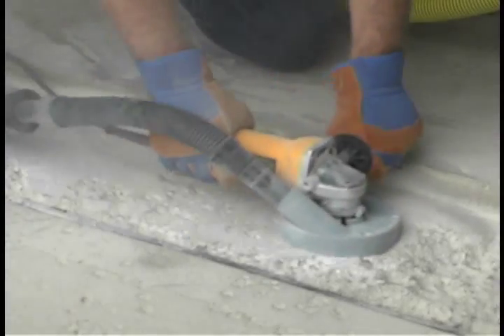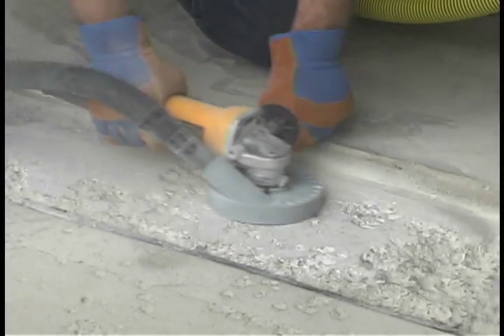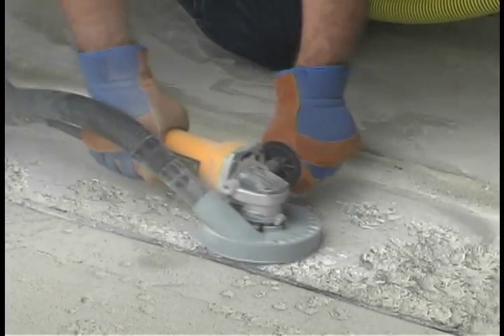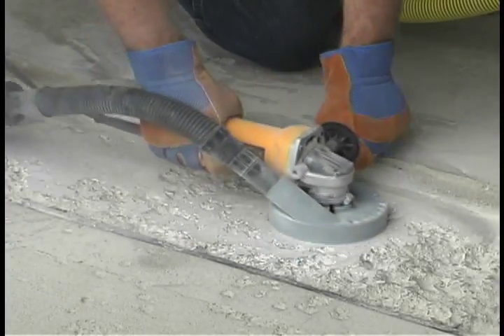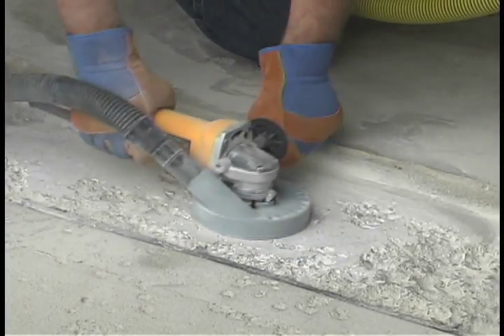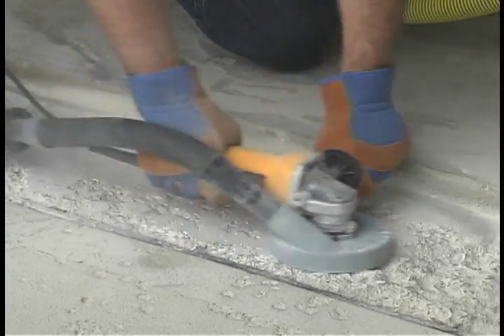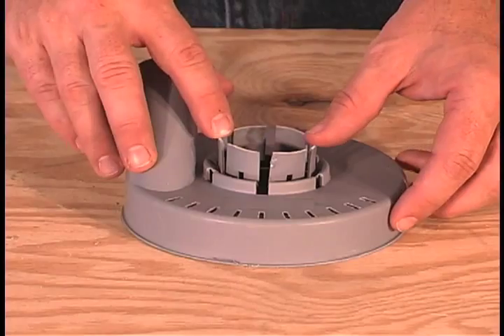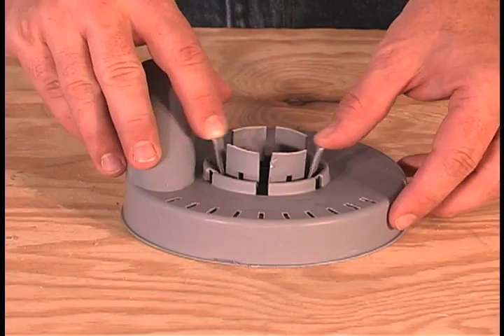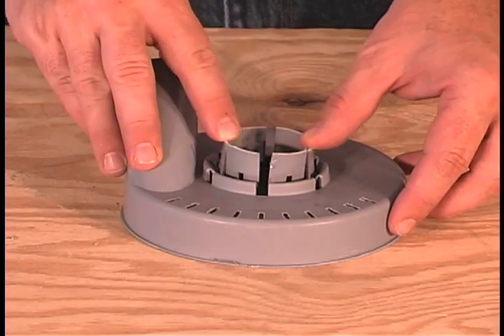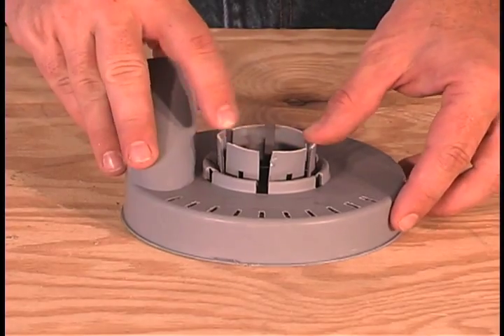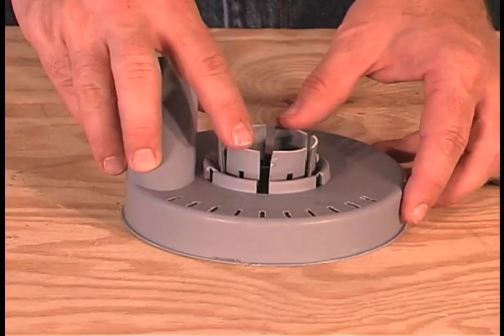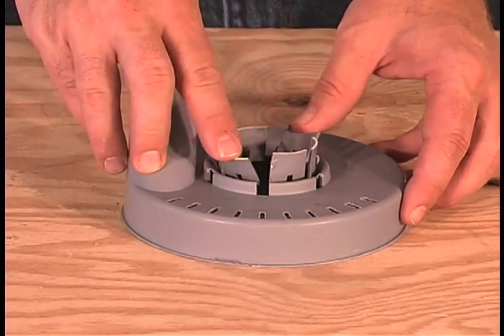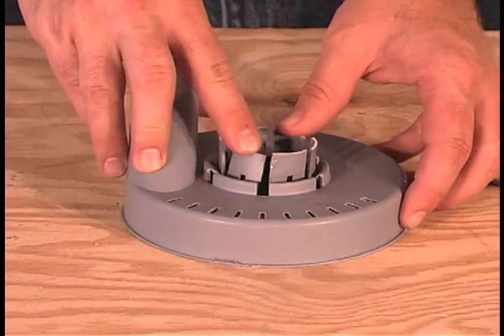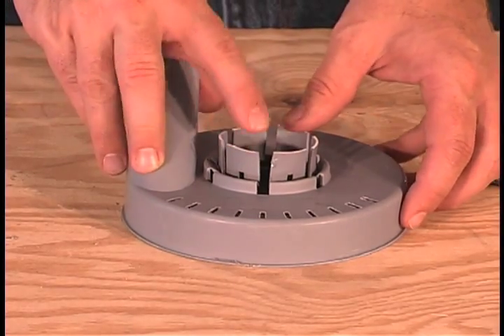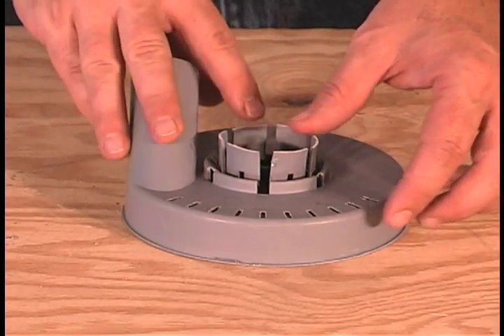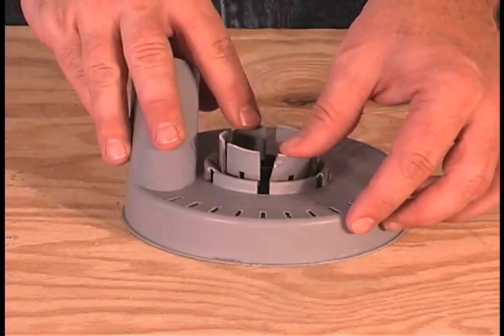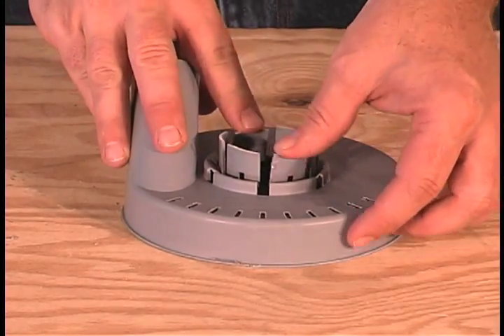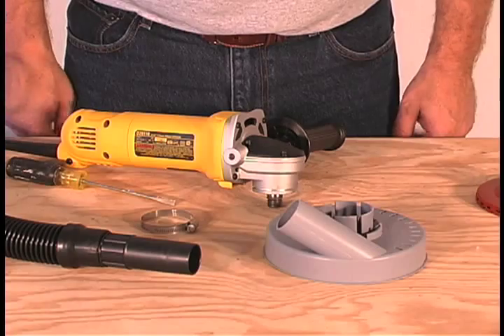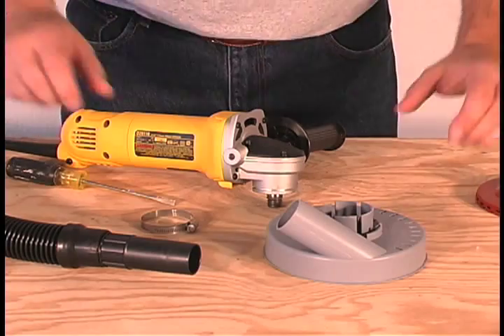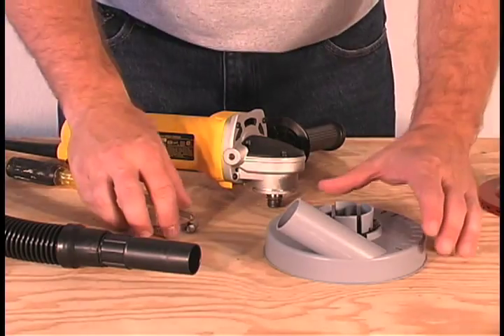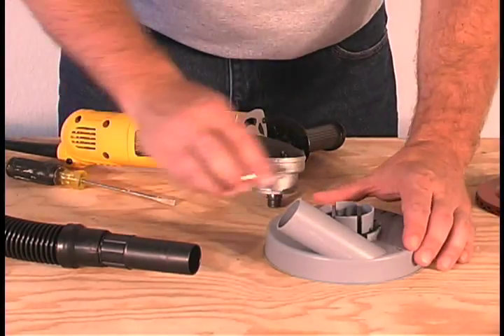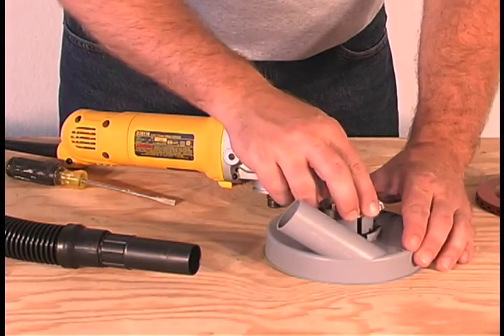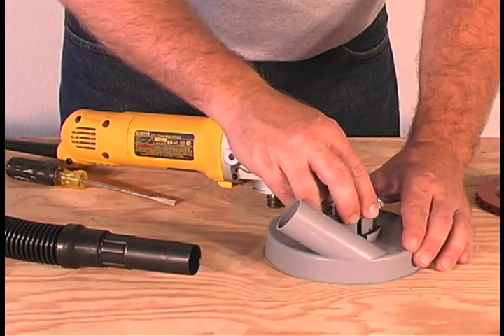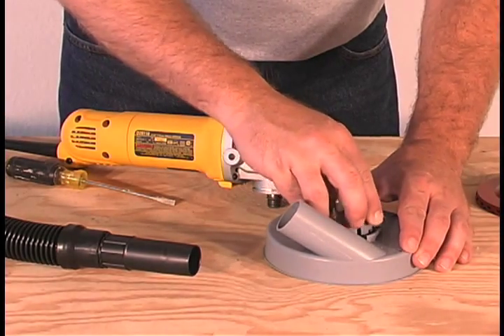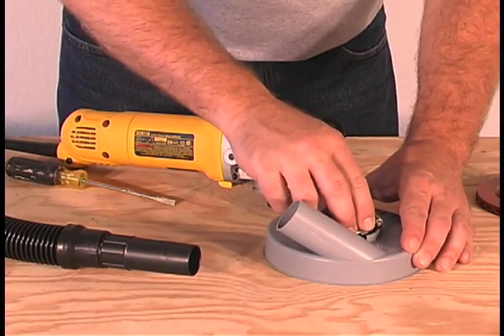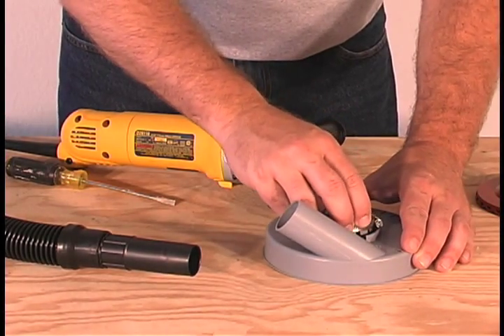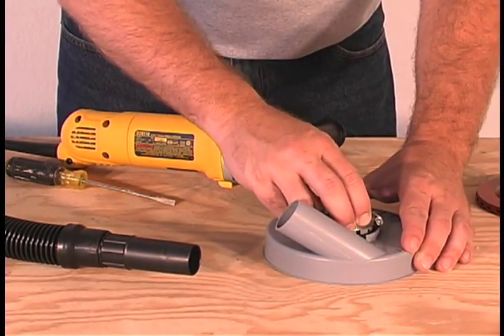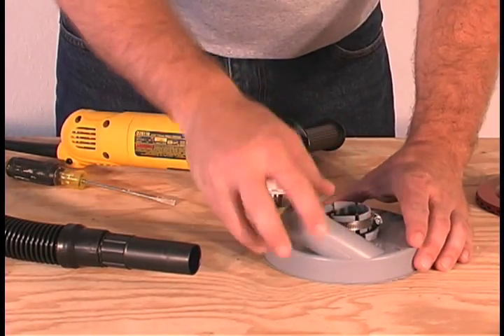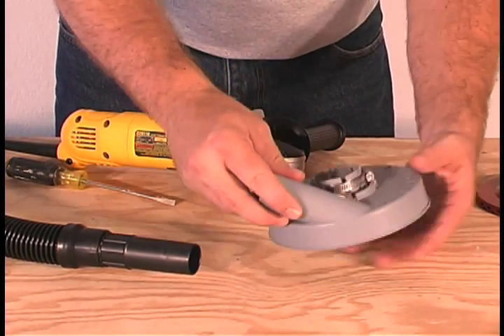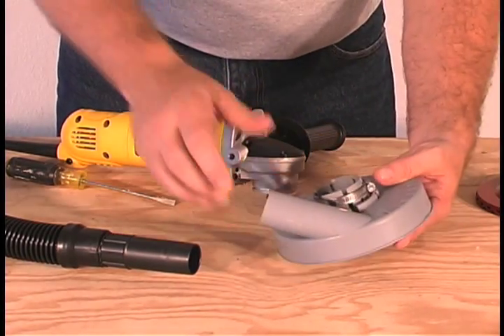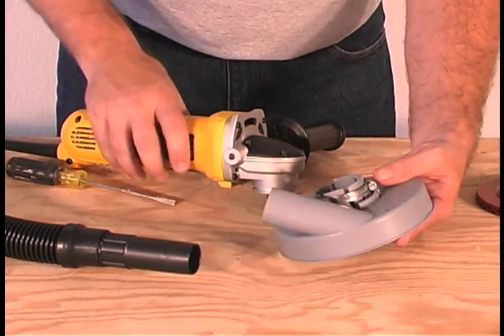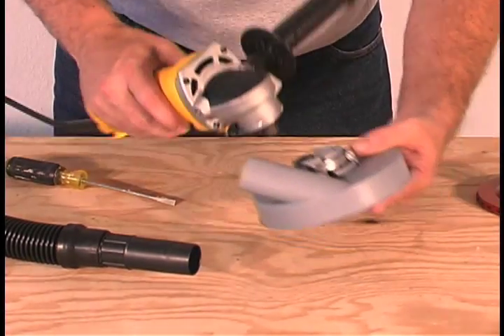Designed for easy installation, the flanges spread and contract to fit all major makes of hand grinders. To install it, simply fit the band clamp over the flanges and slip it on the grinder.